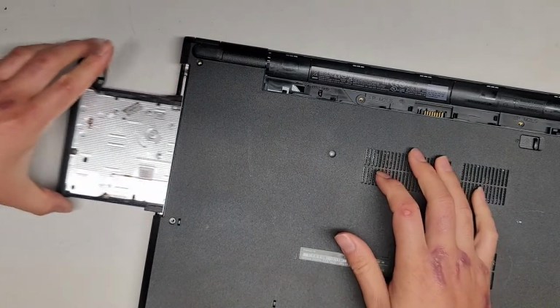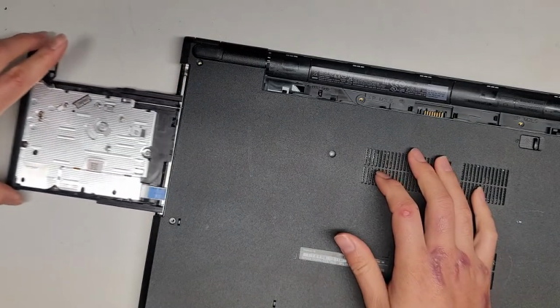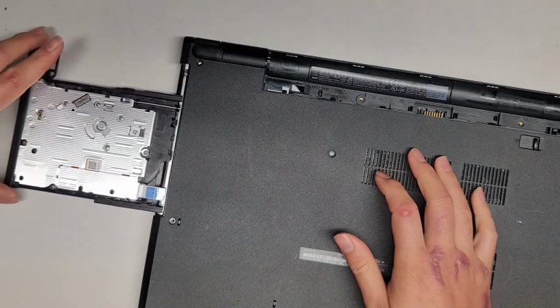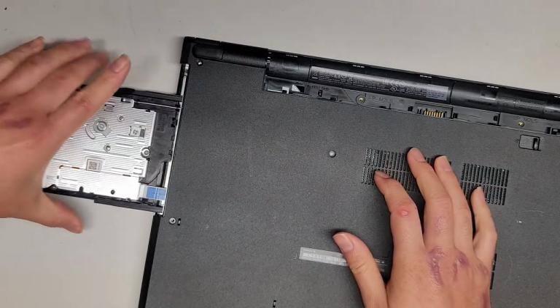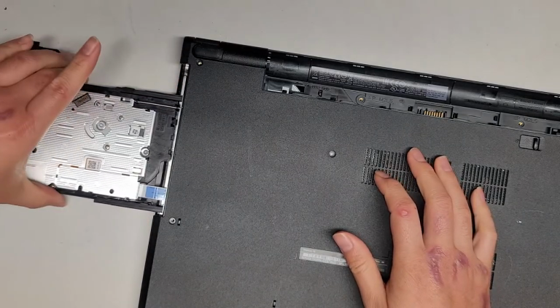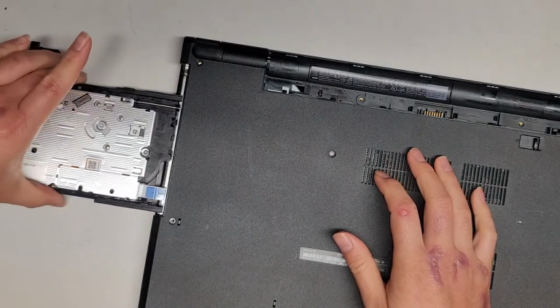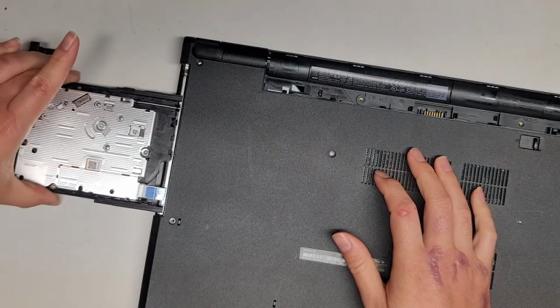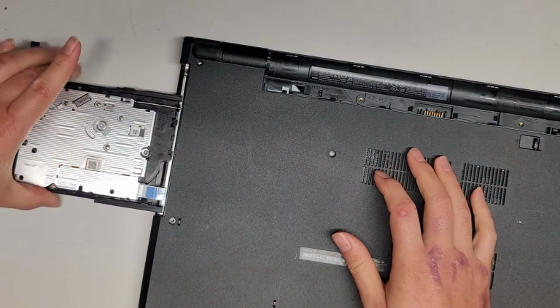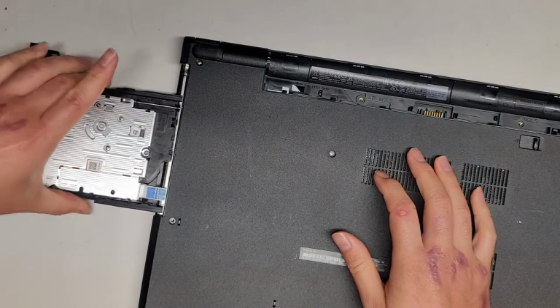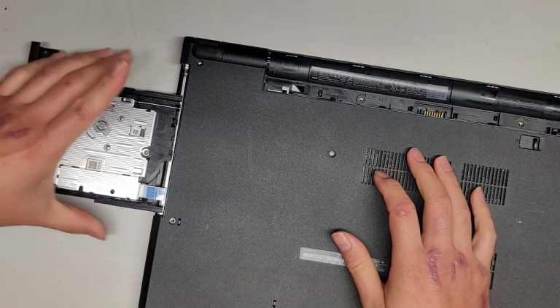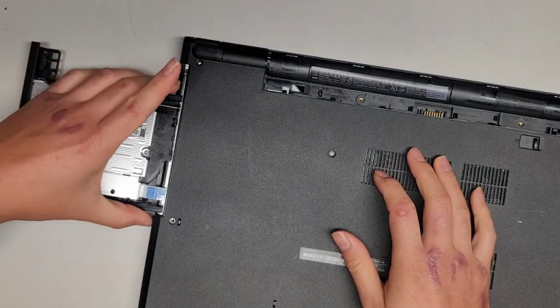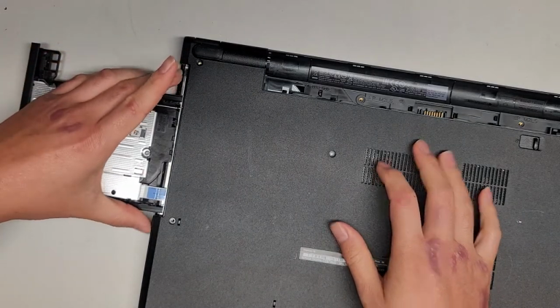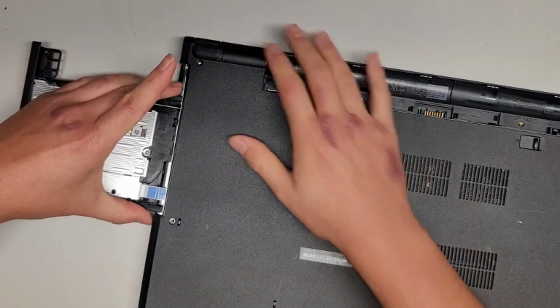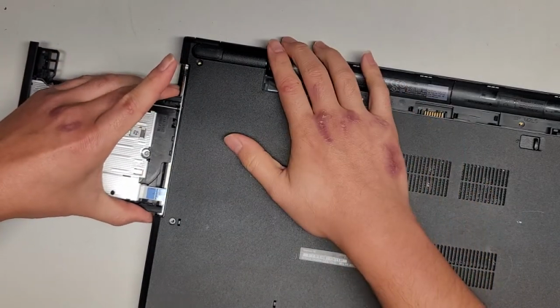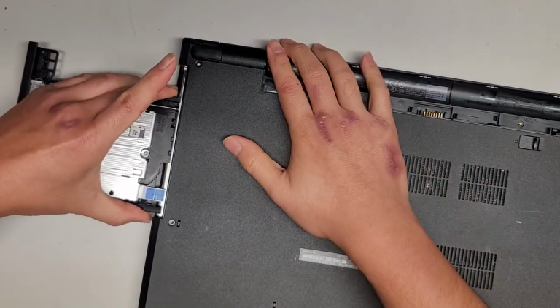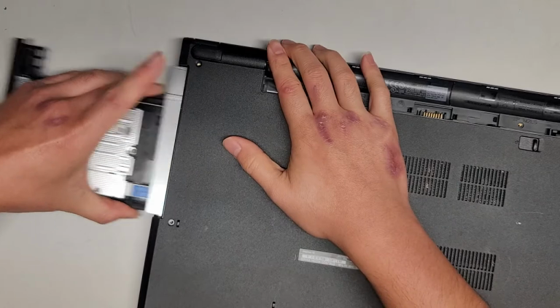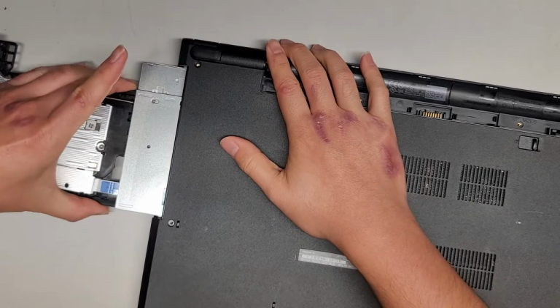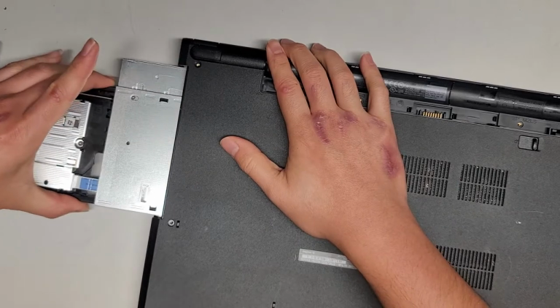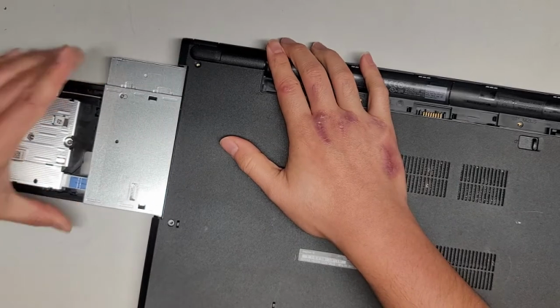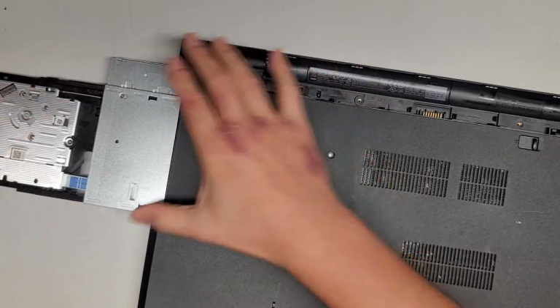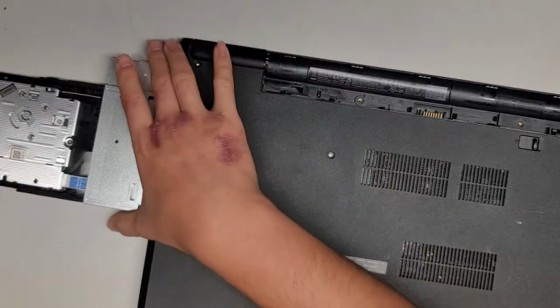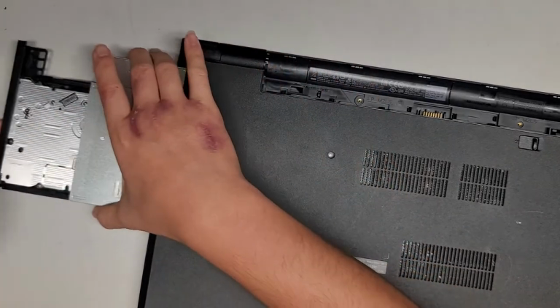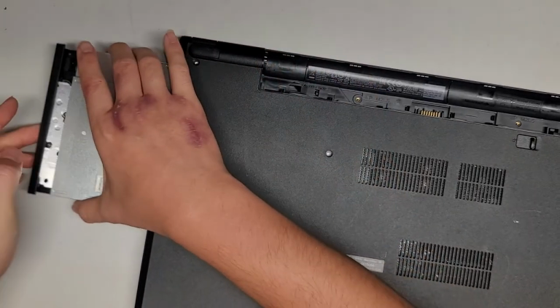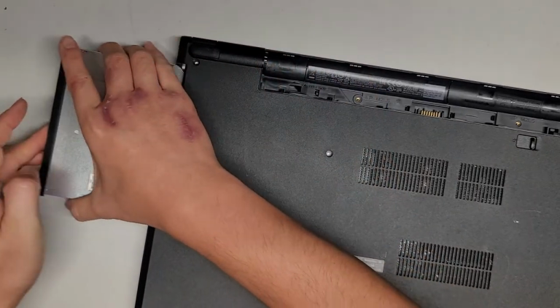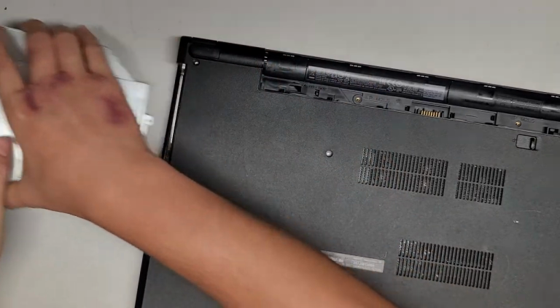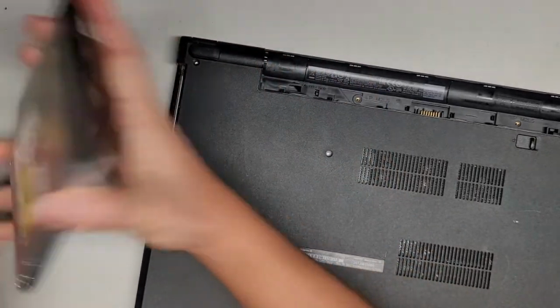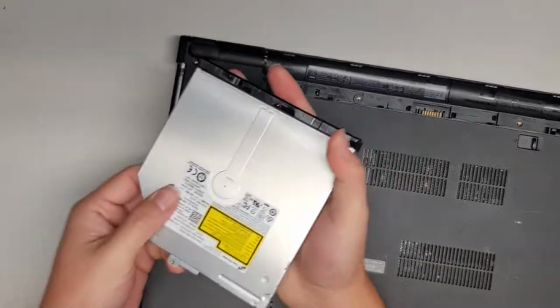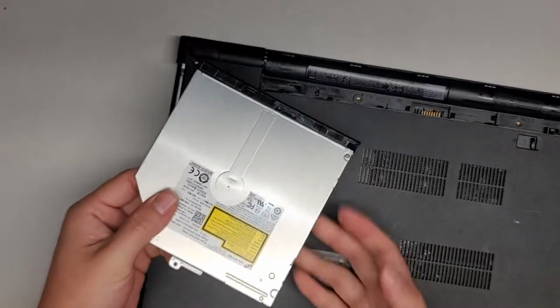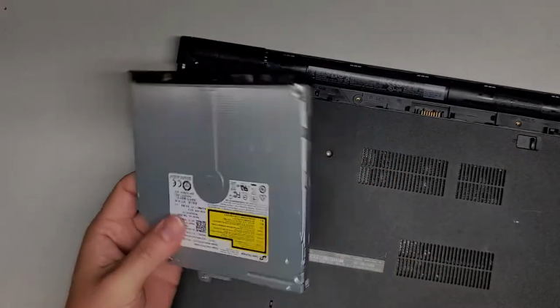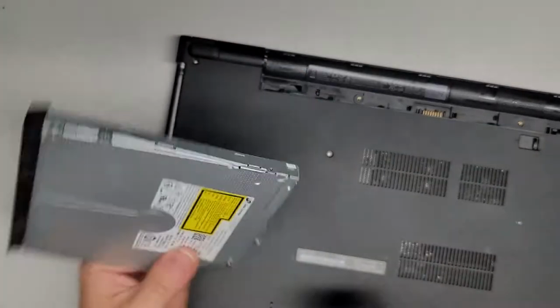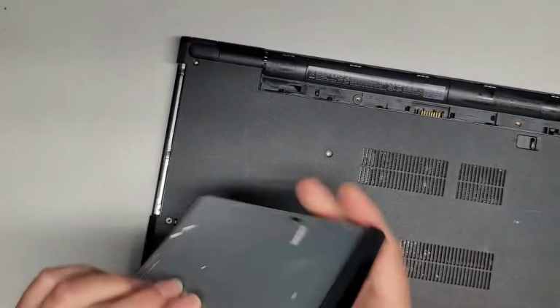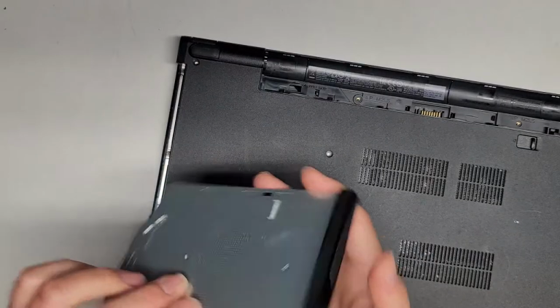Once you do that, open it all the way as far as it goes, then you can grab the rails and use that to help you pull it out. And we'll just close this and put it away.